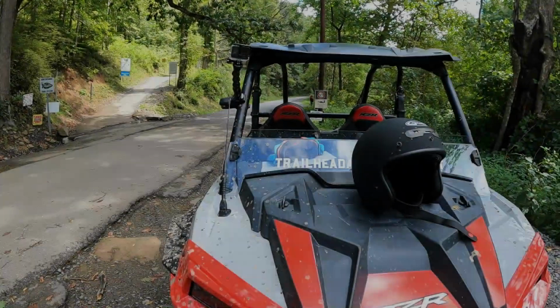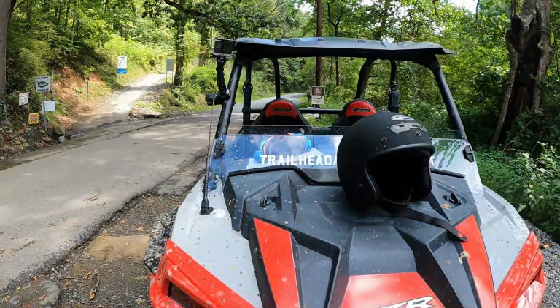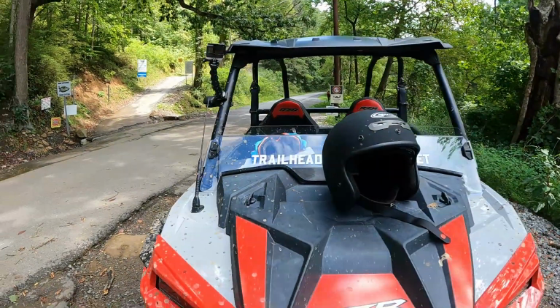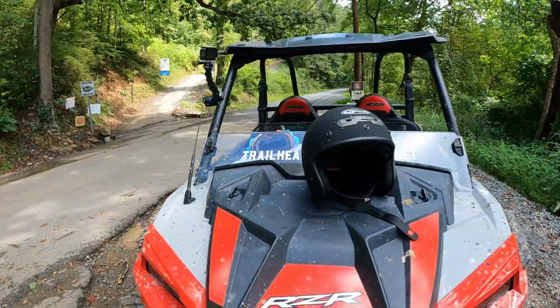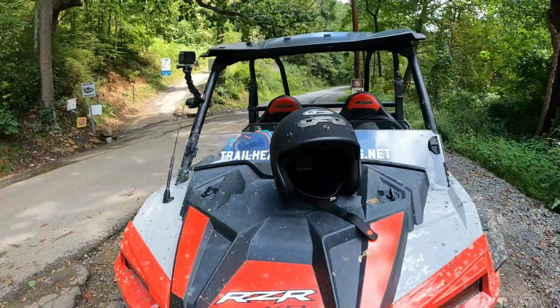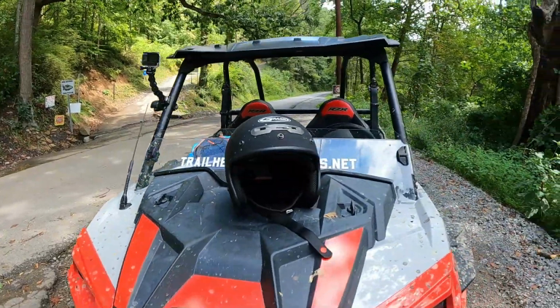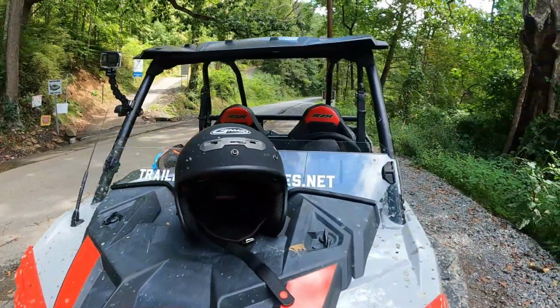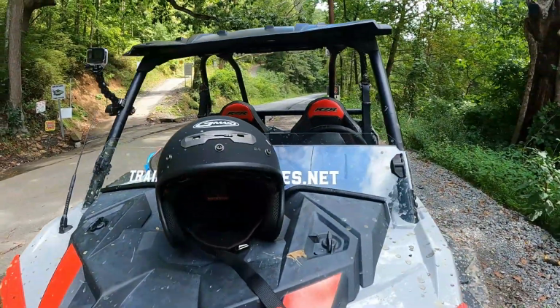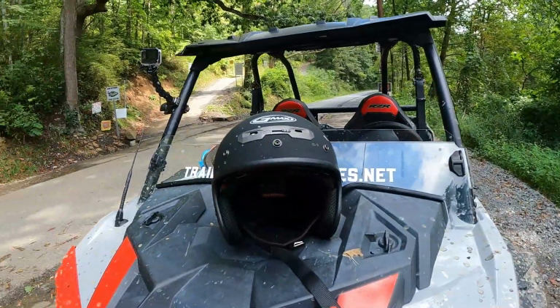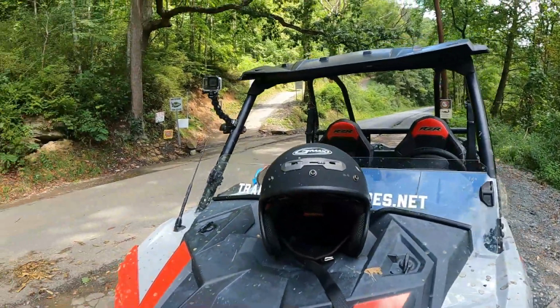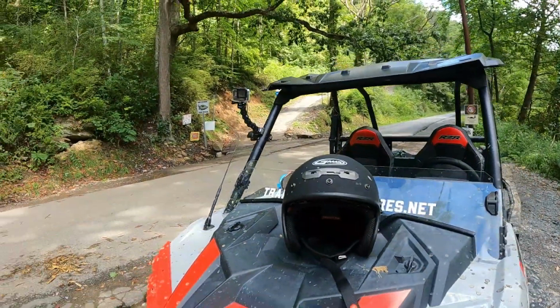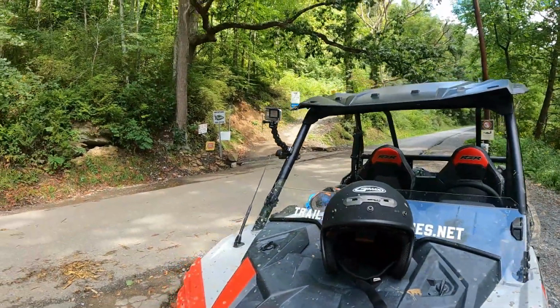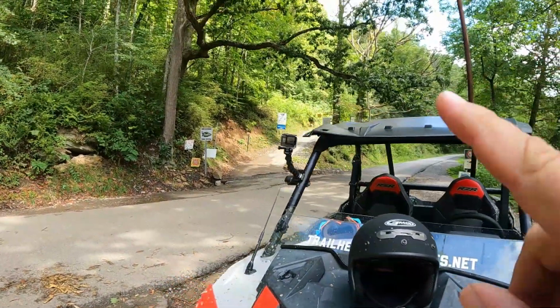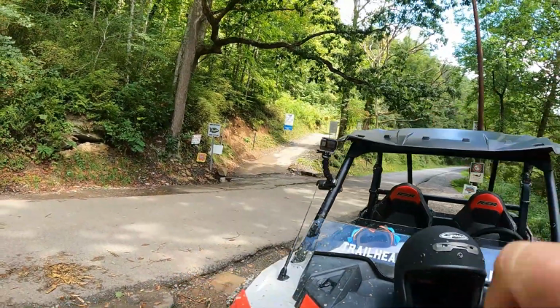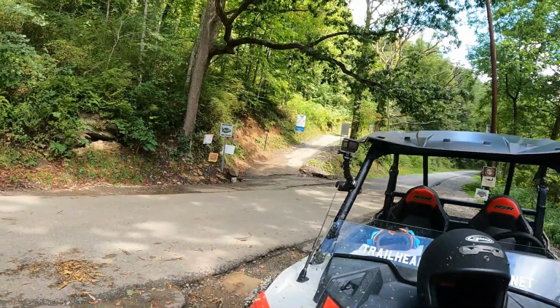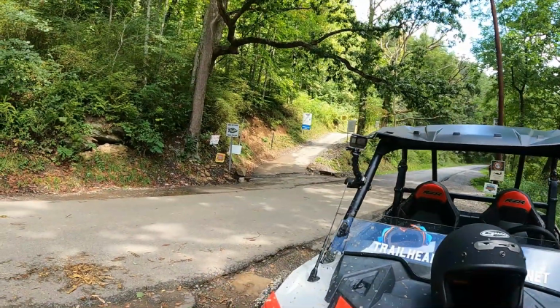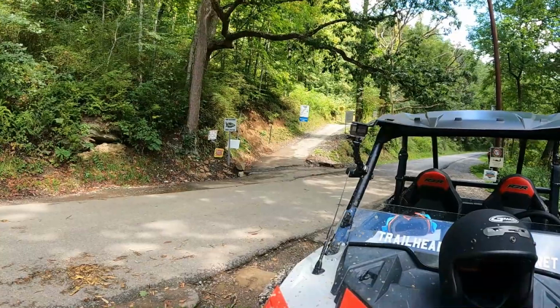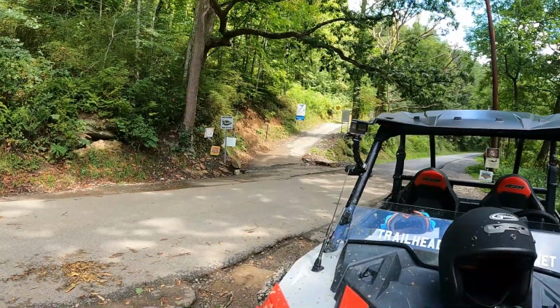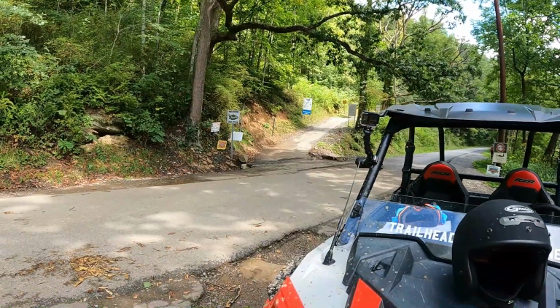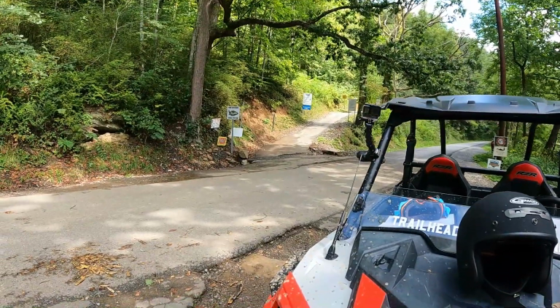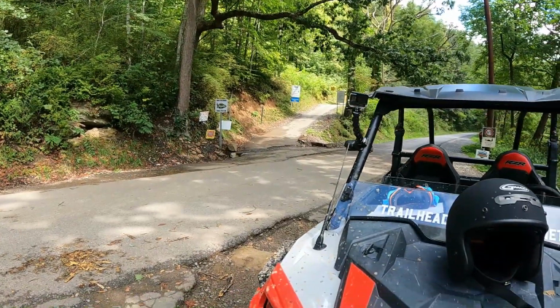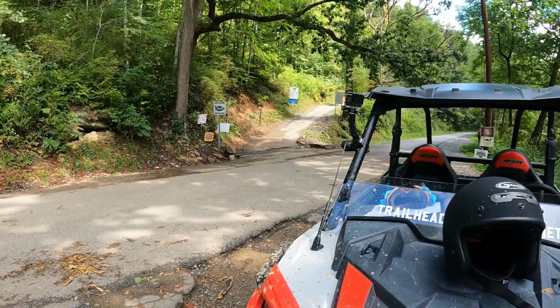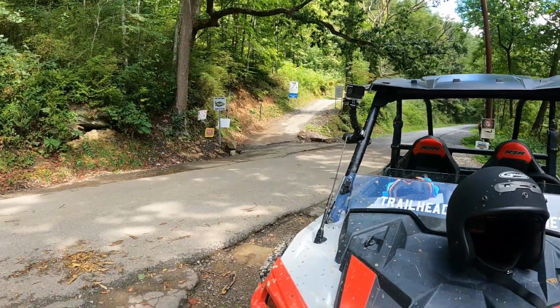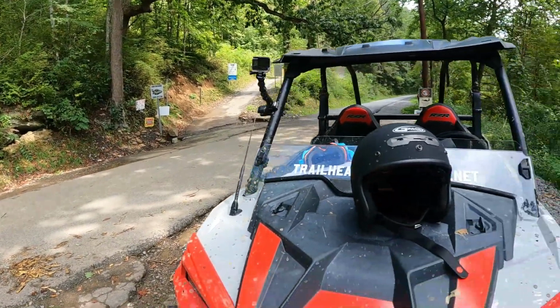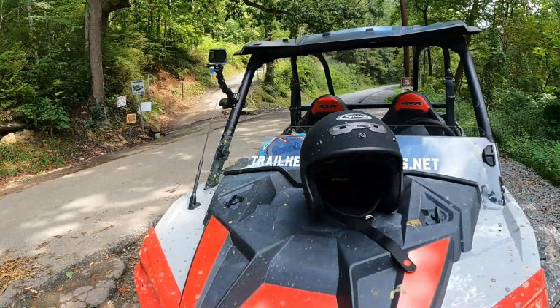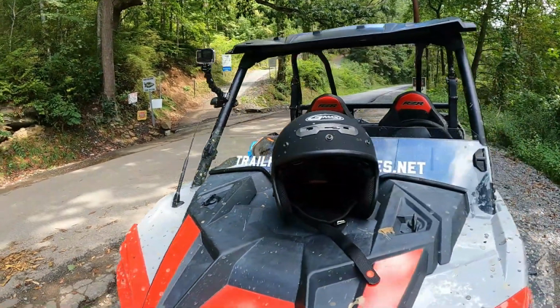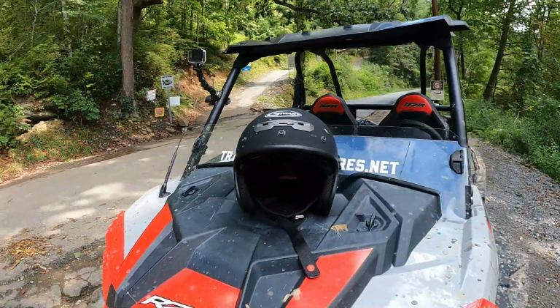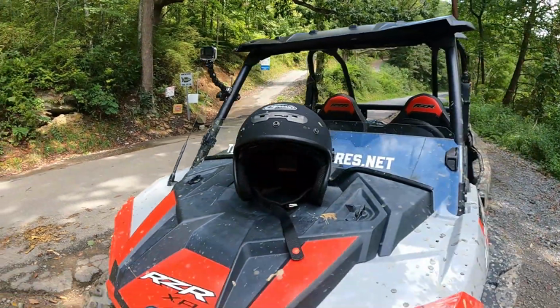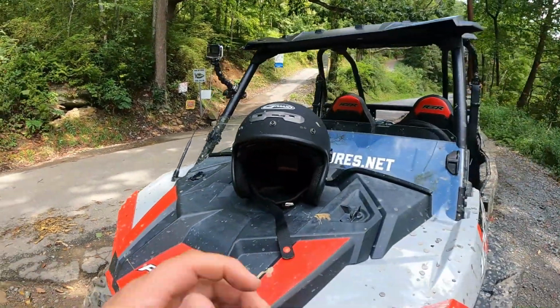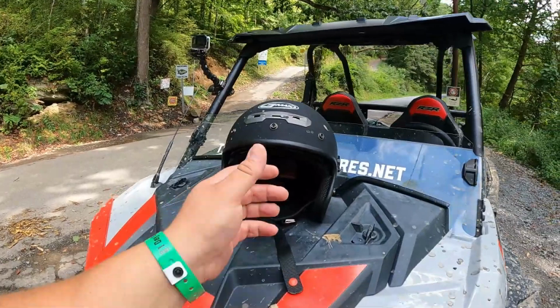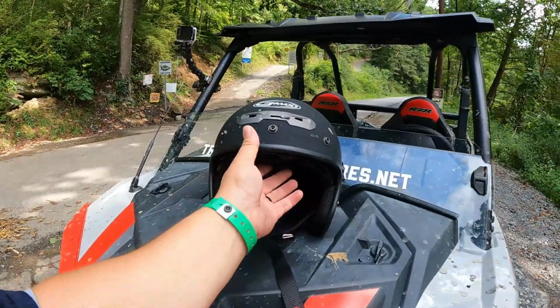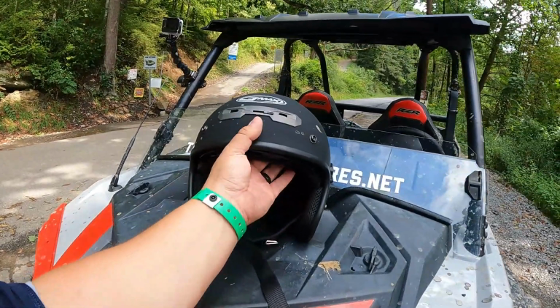What's up guys, welcome back to the channel. We're in West Virginia today on the Hatfield McCoy trail, riding the Pocahontas trail system. But I want to talk about this helmet — I just got this the day before we left.